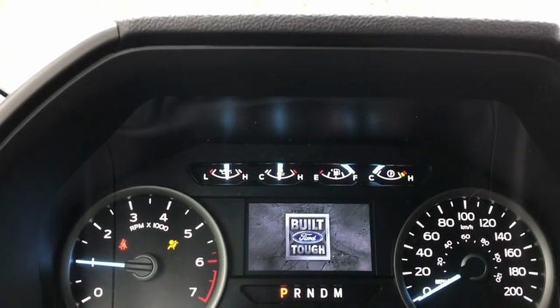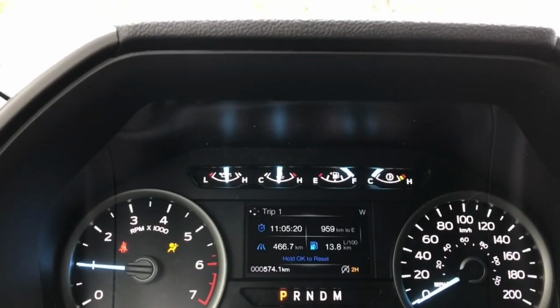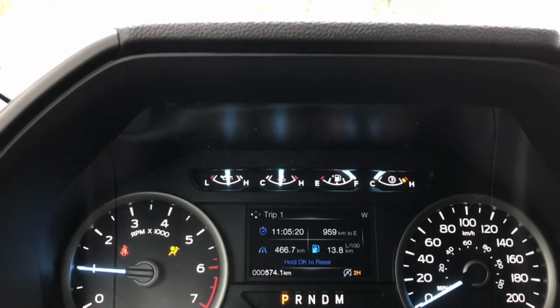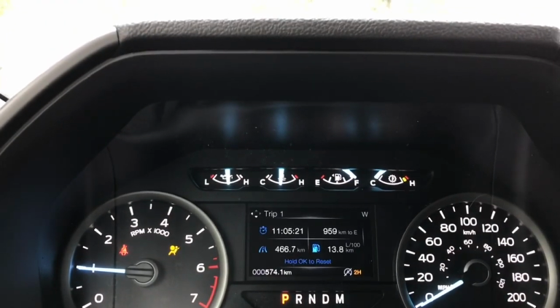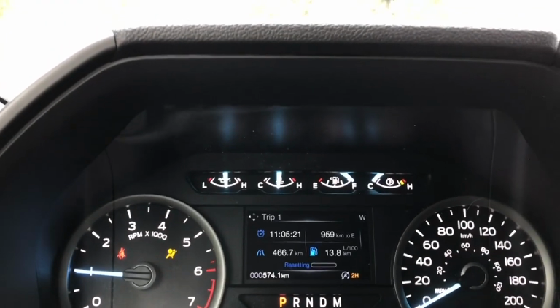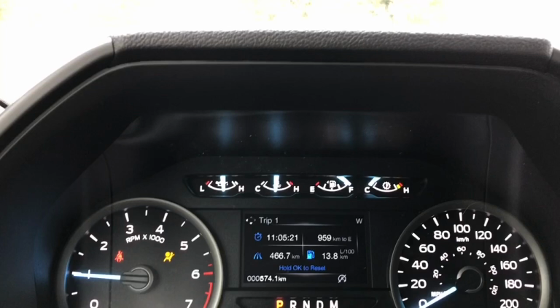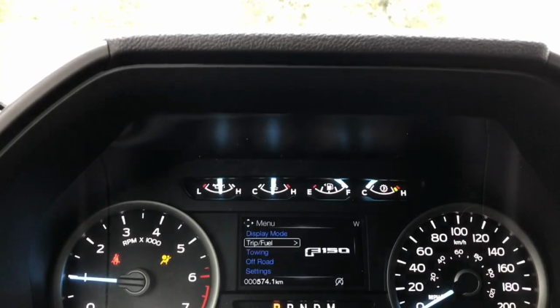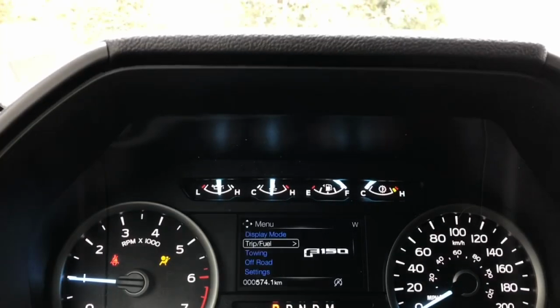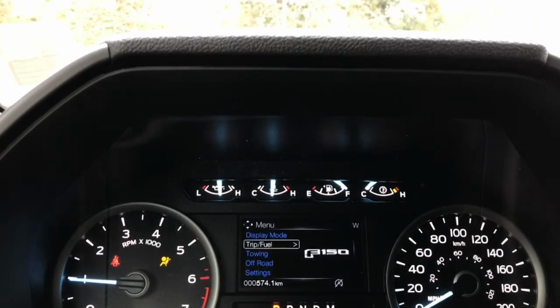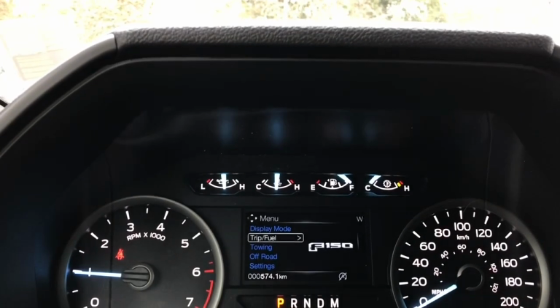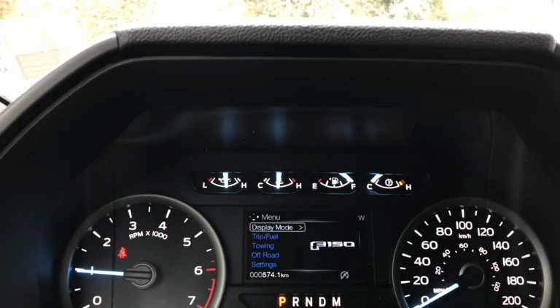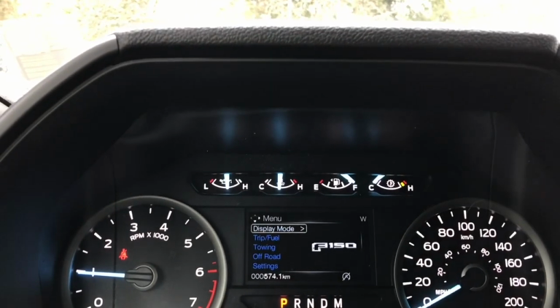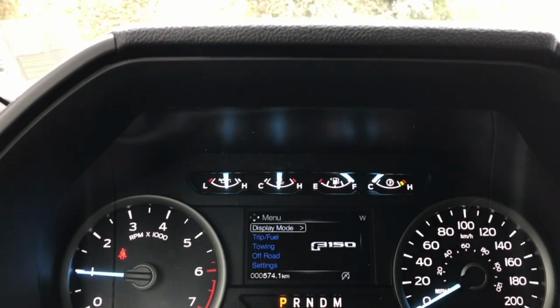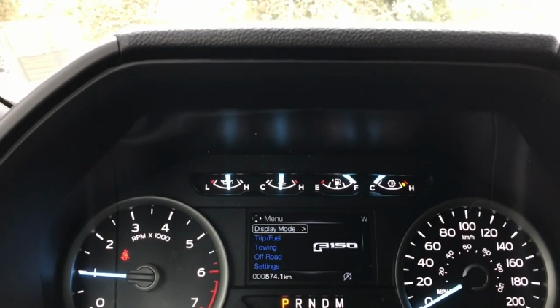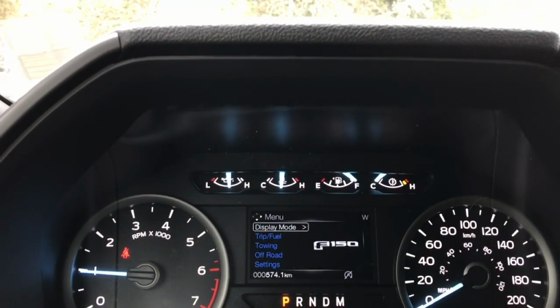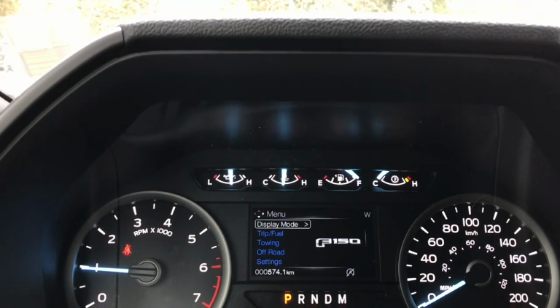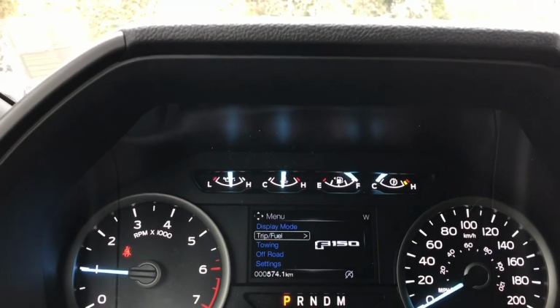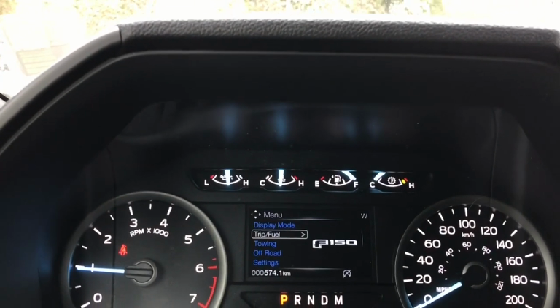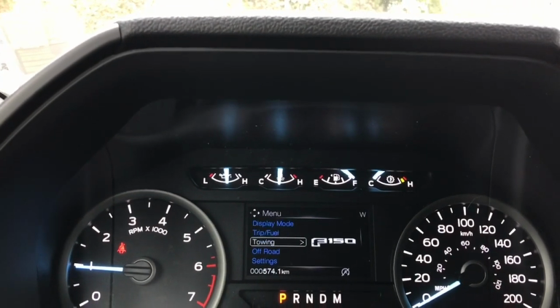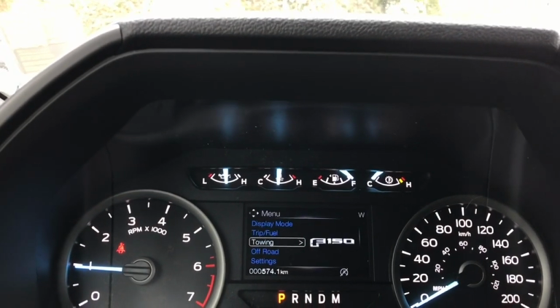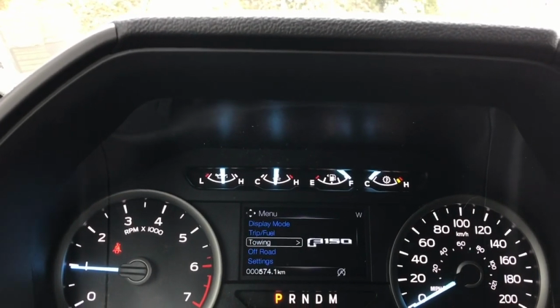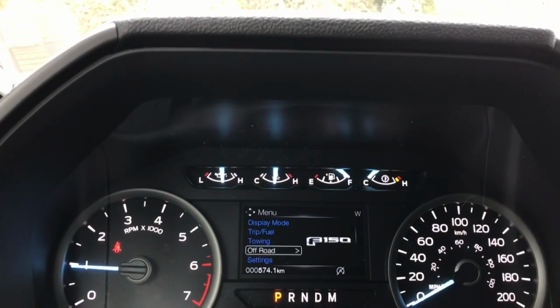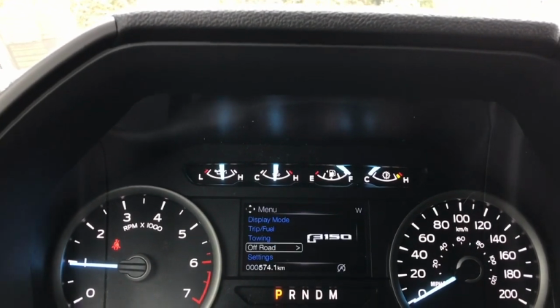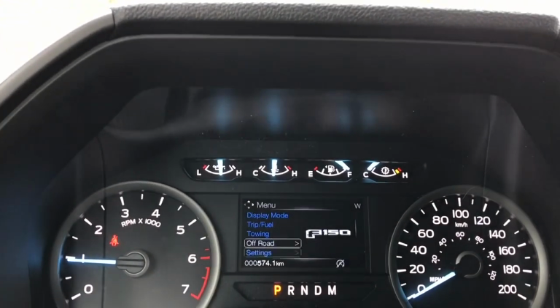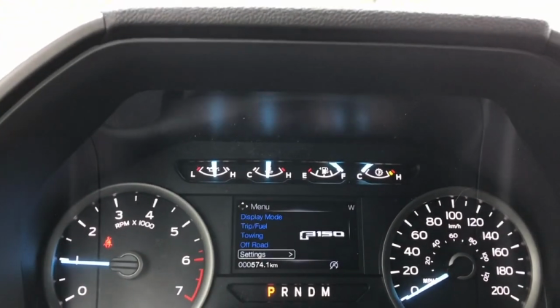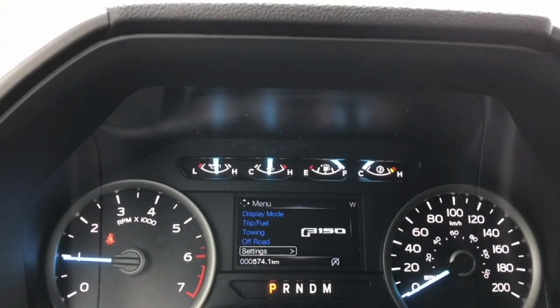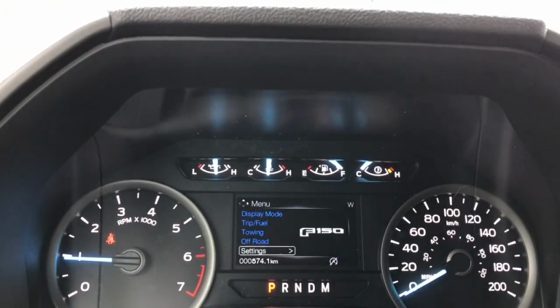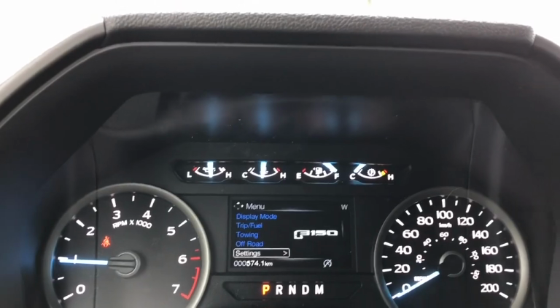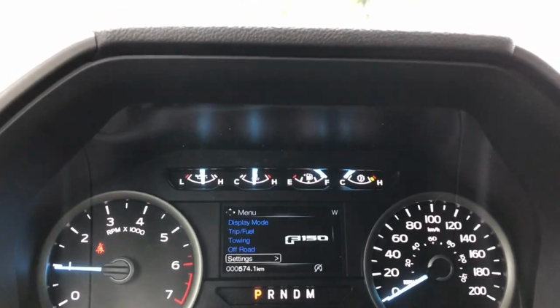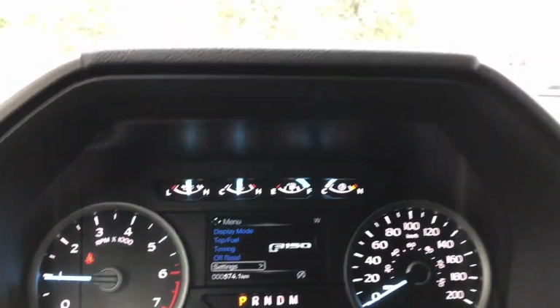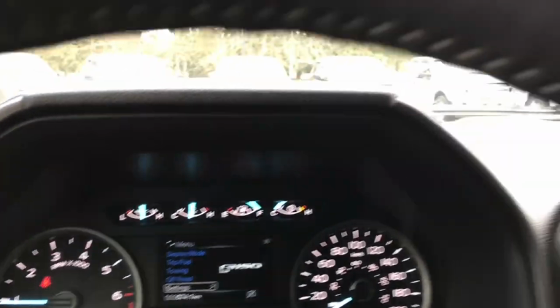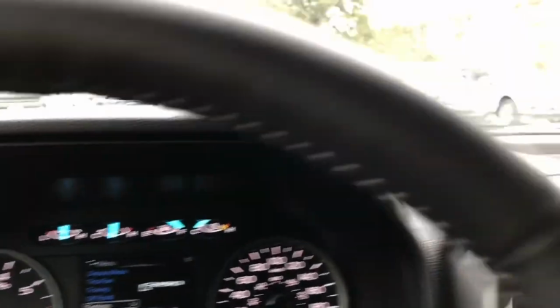We'll get into the menu — display mode, trip fuel, towing, off-road, settings, and these all have sub-menus.